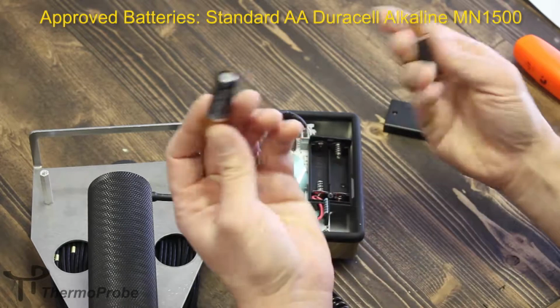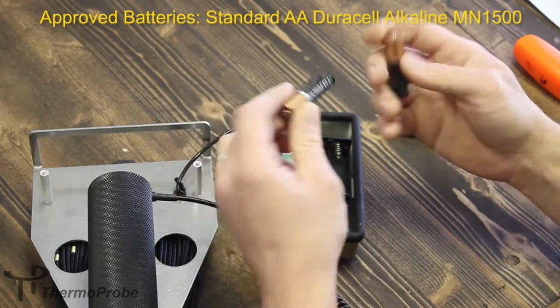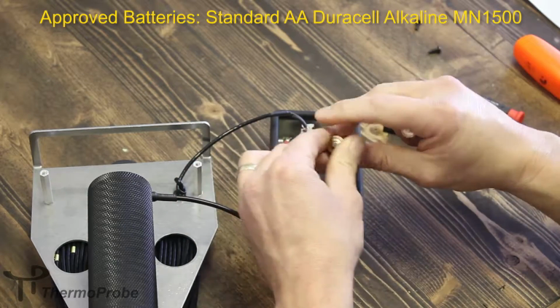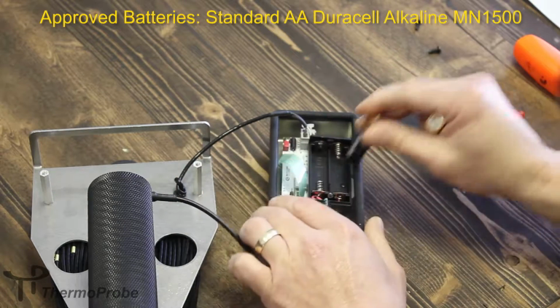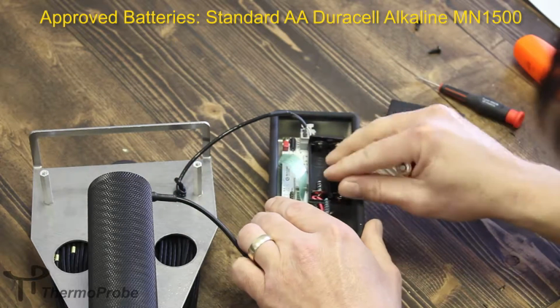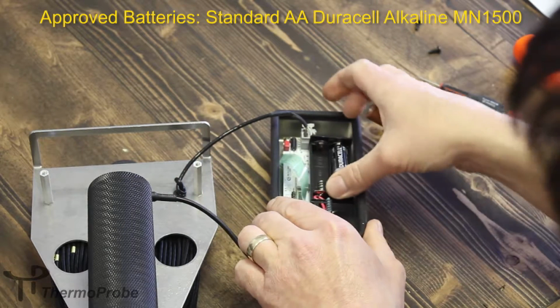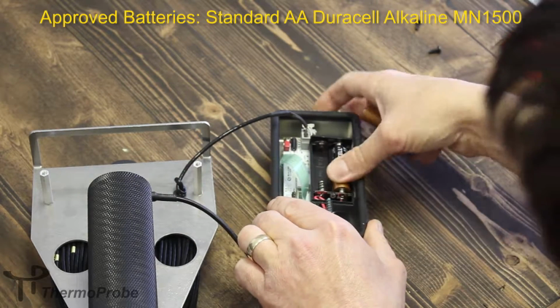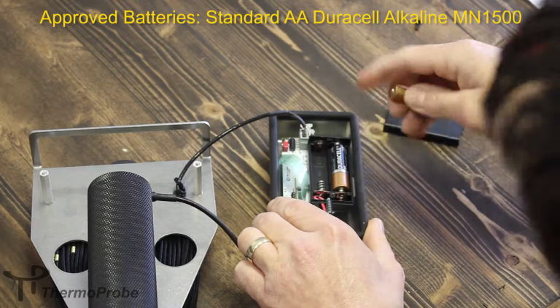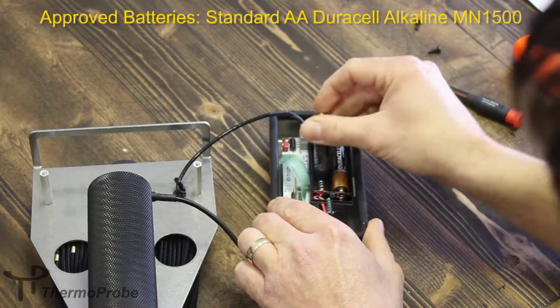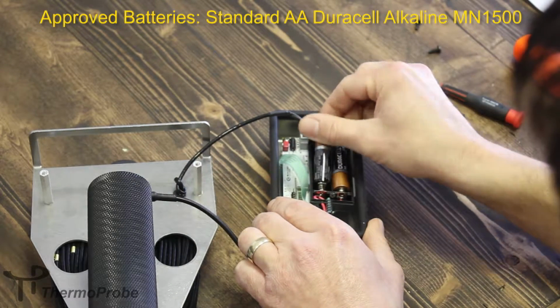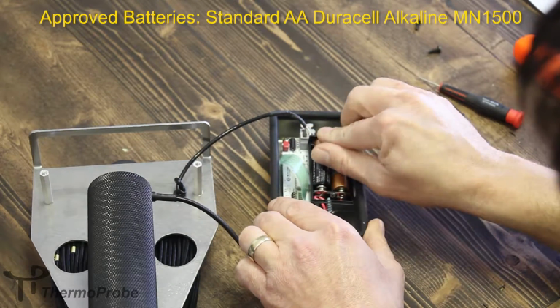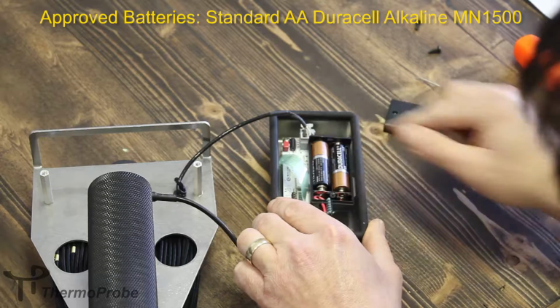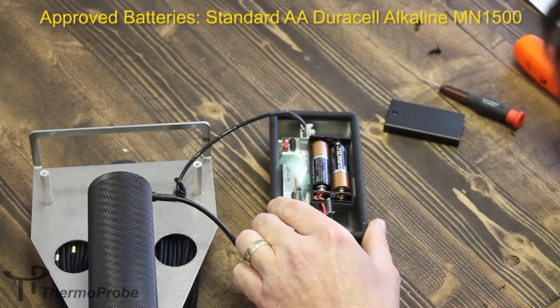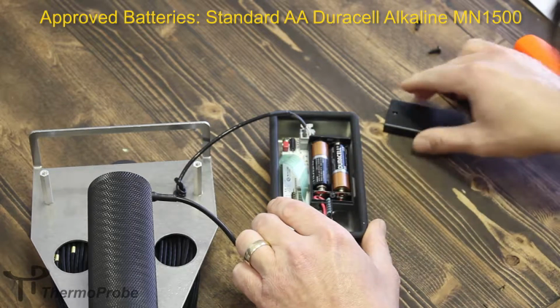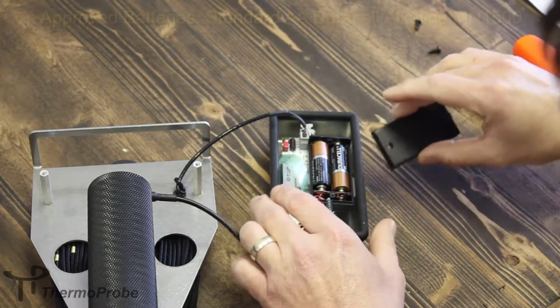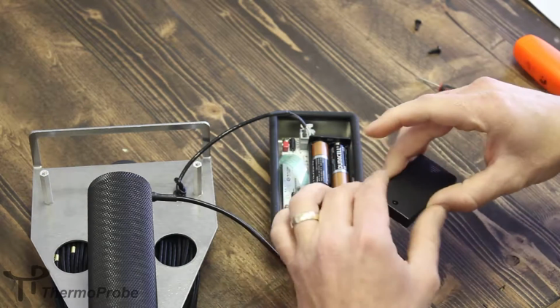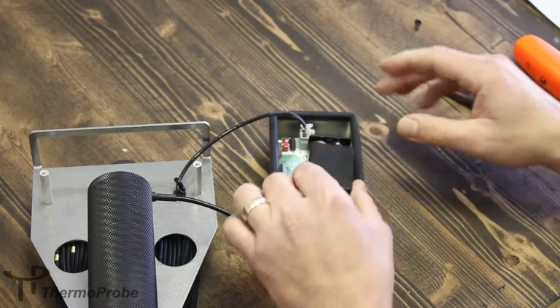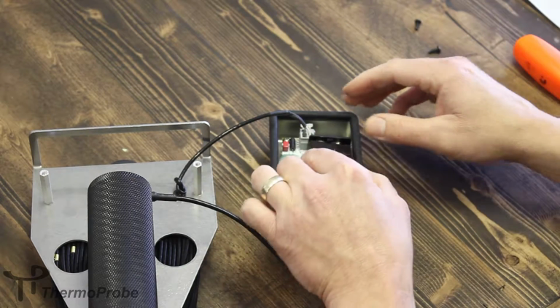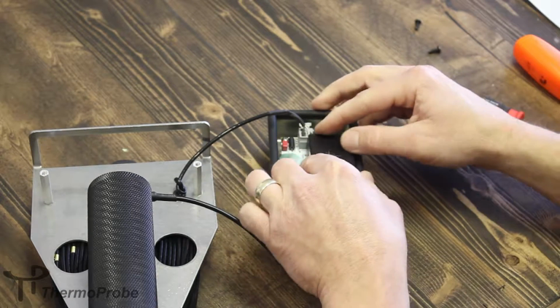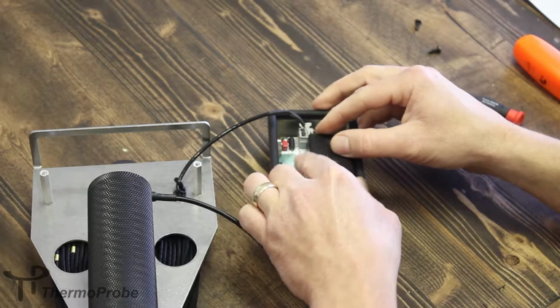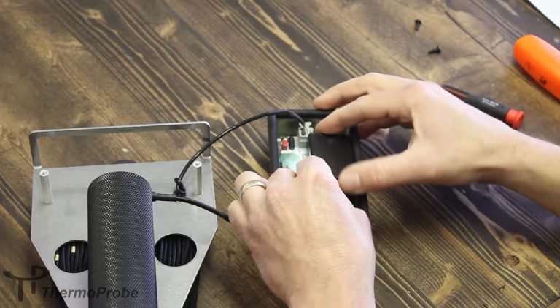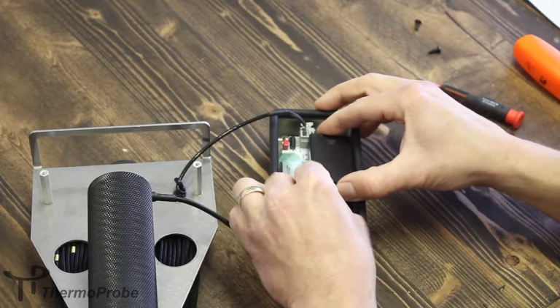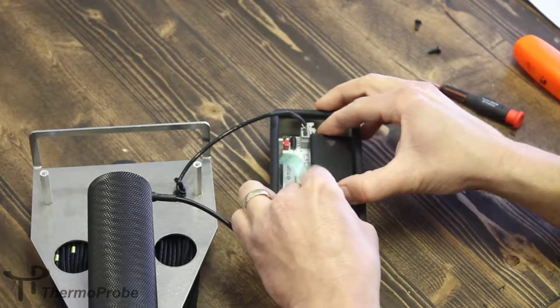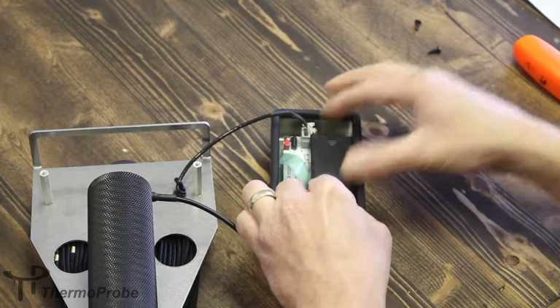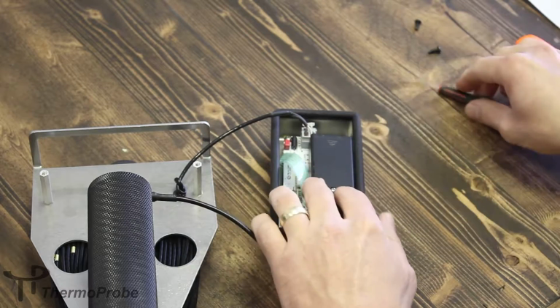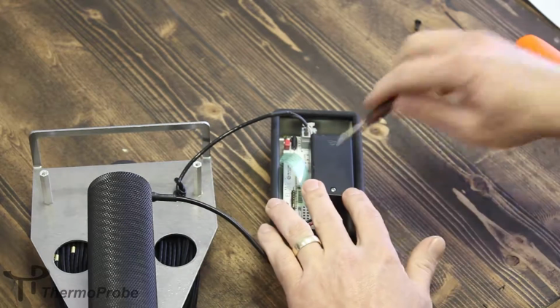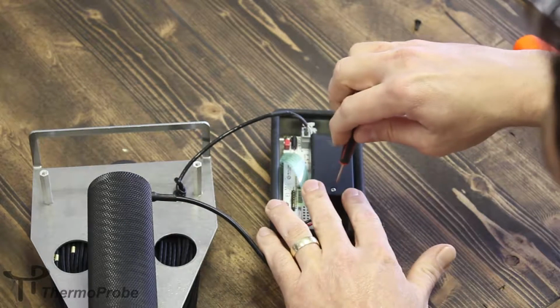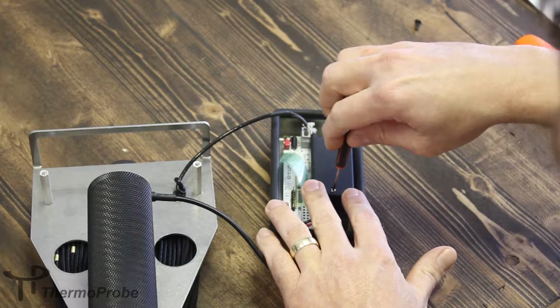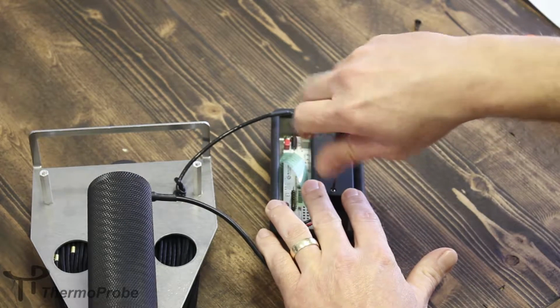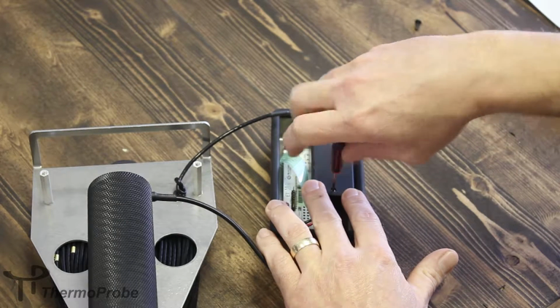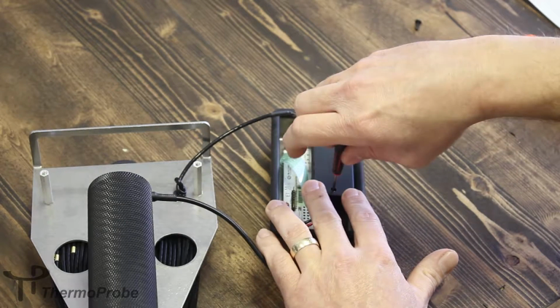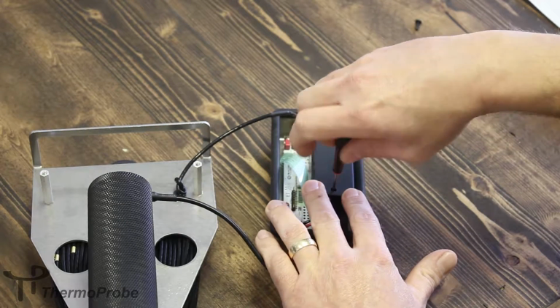Get two new batteries and reinstall those. Replace your cover and tighten the small screw back into place.